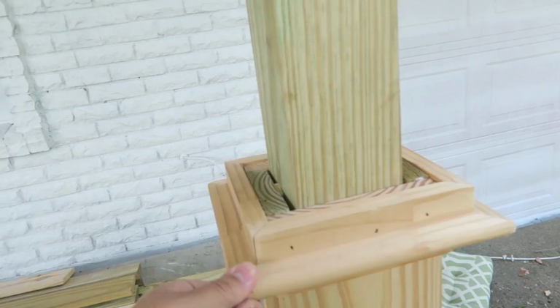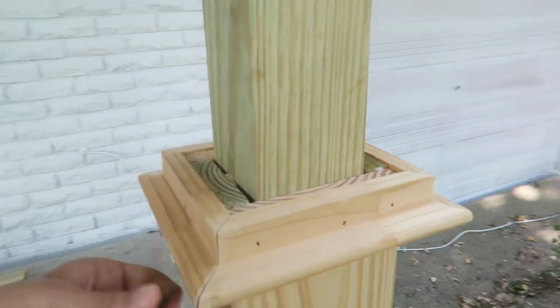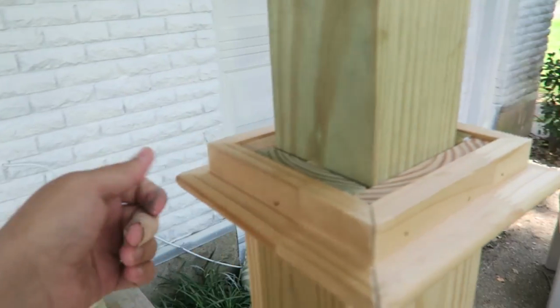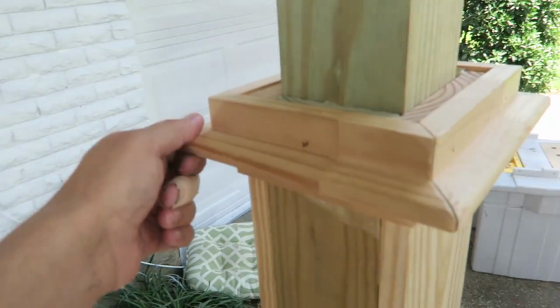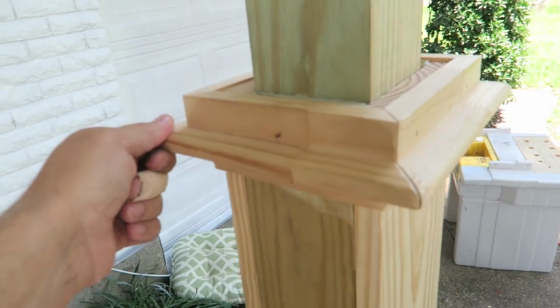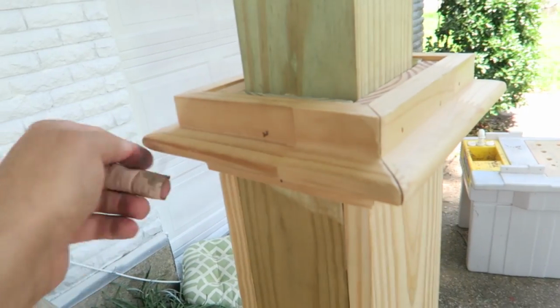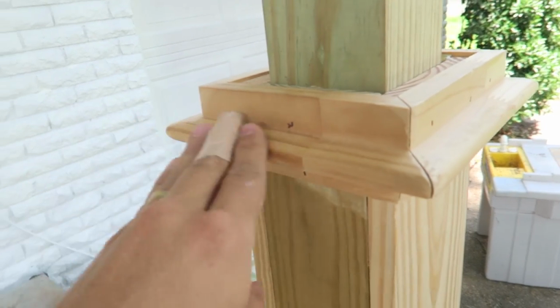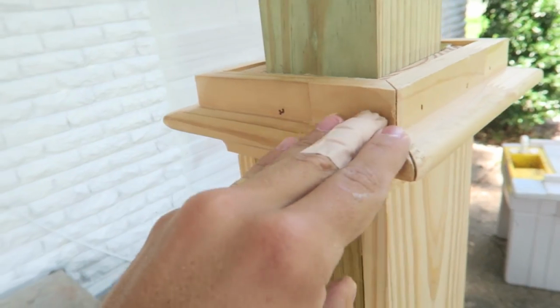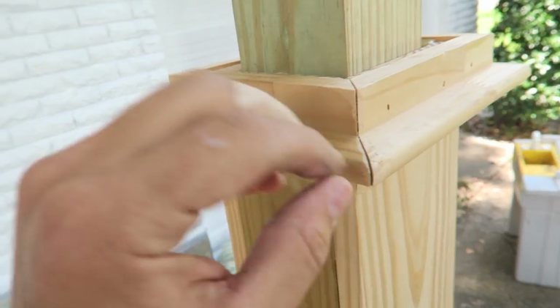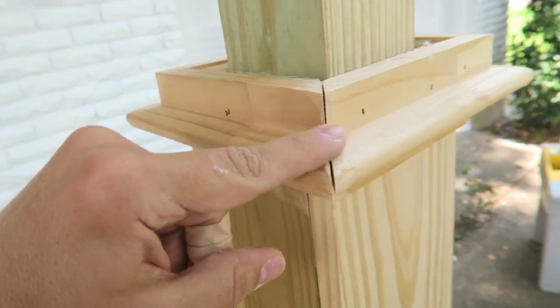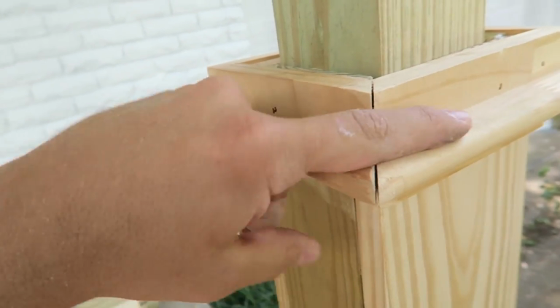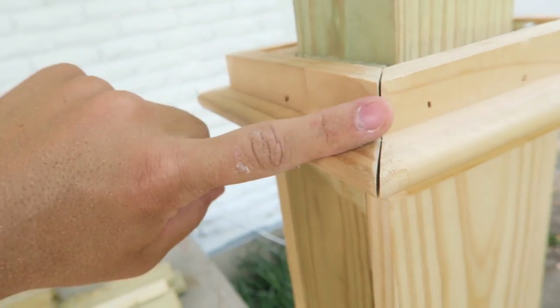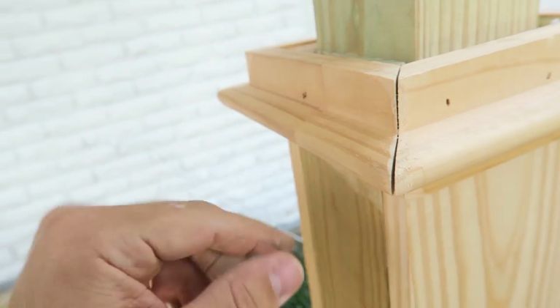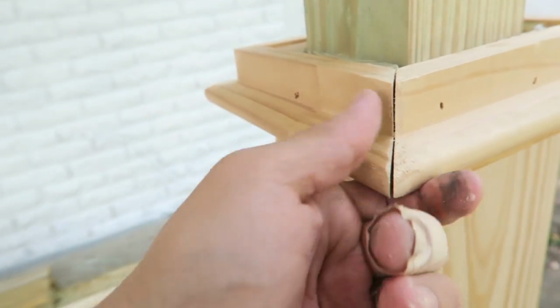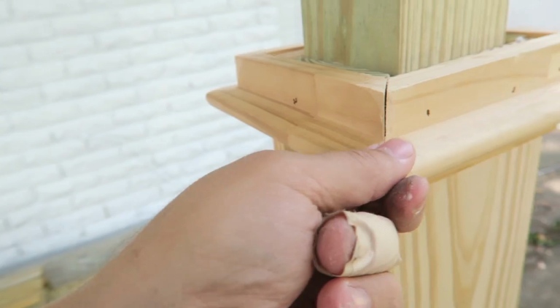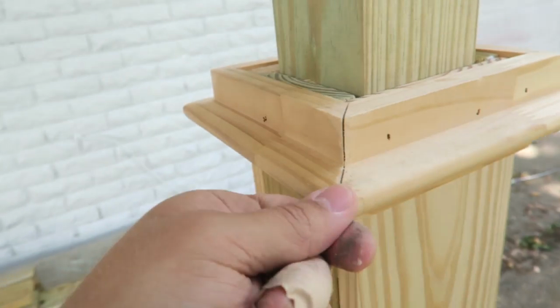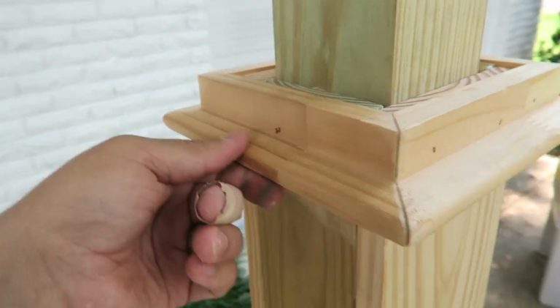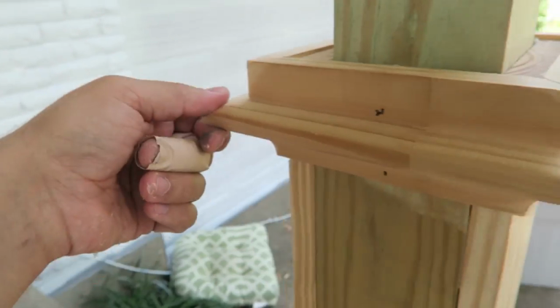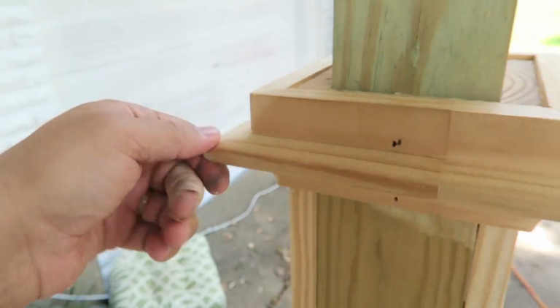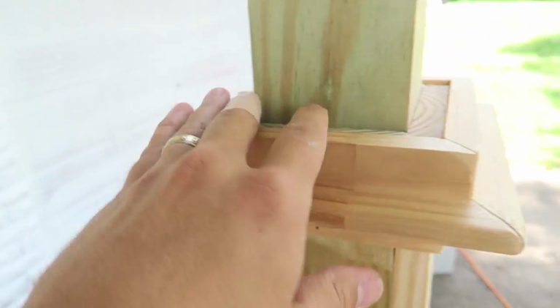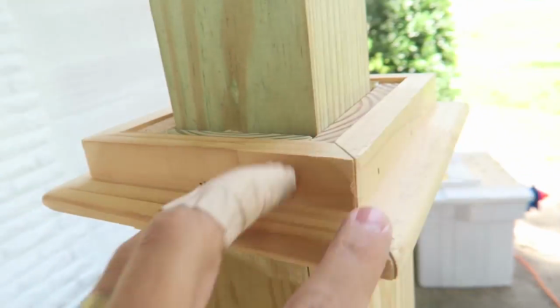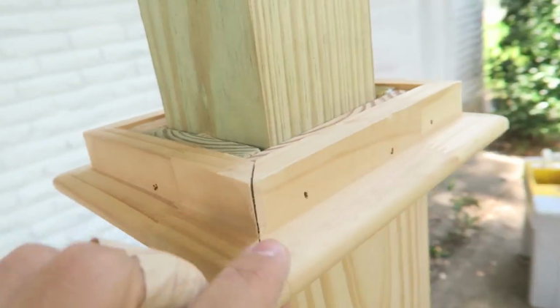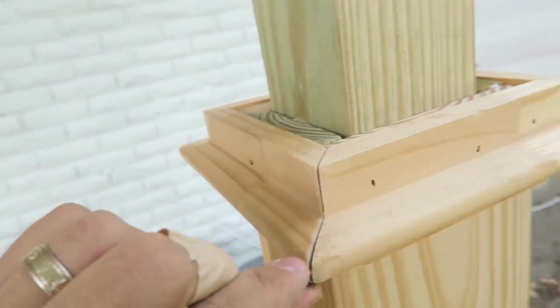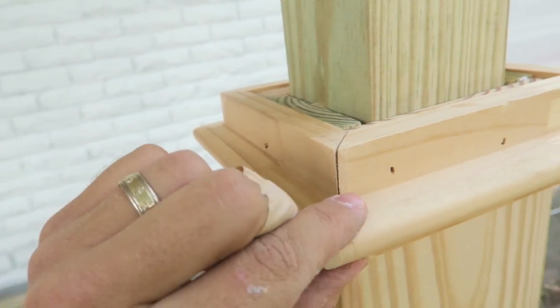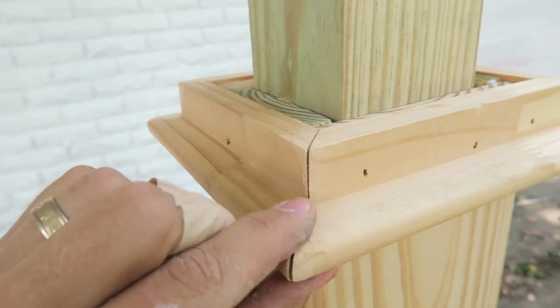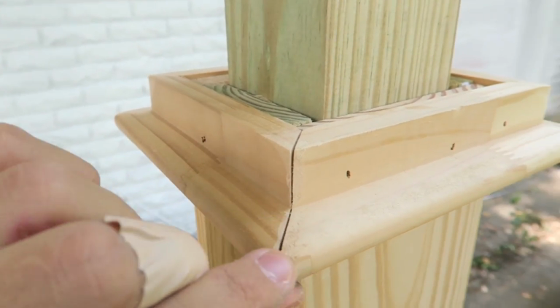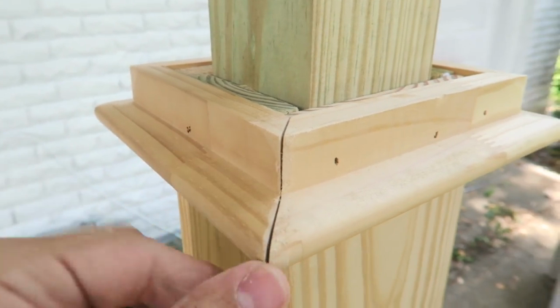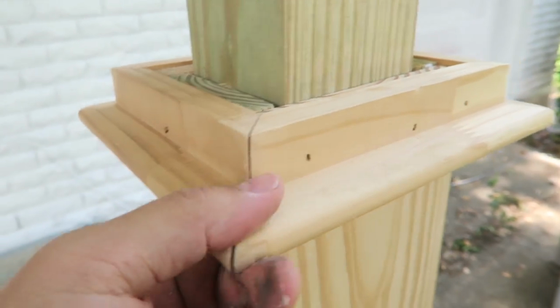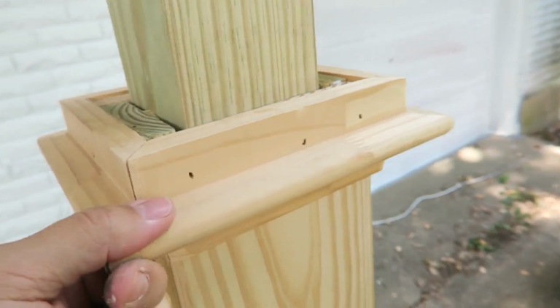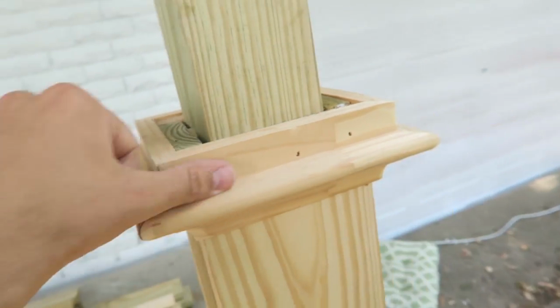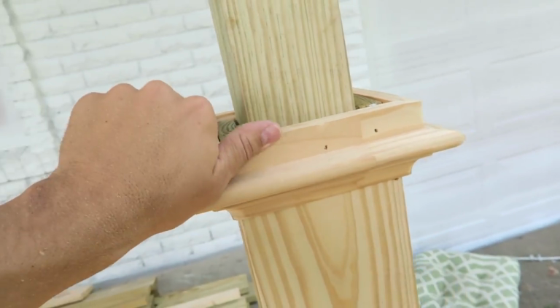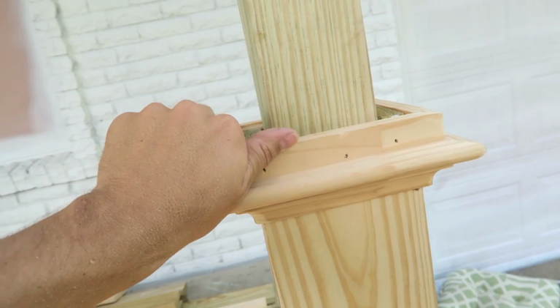Once you're done nailing down this chair rail and filing it all flush with each other, I'll probably go around here after I'm done with the whole project and fill in these little spaces with wood filler and the nail holes.